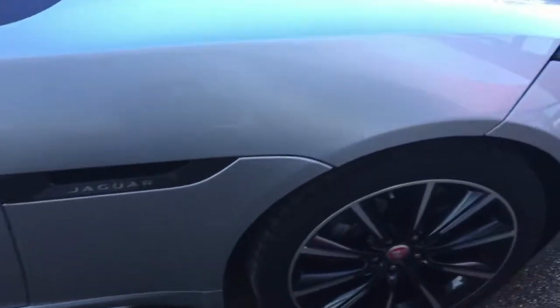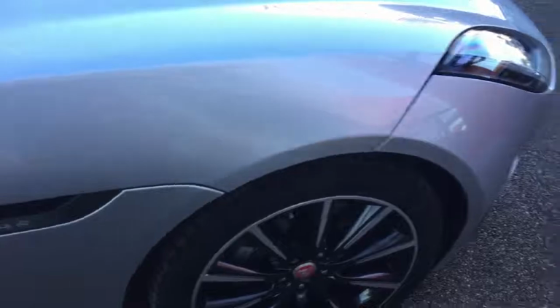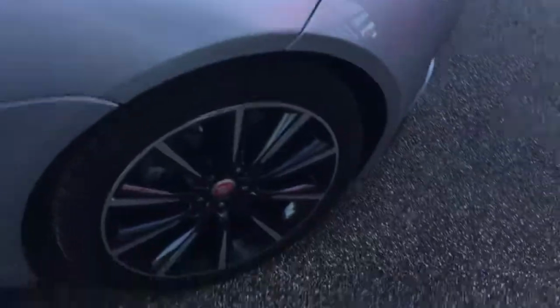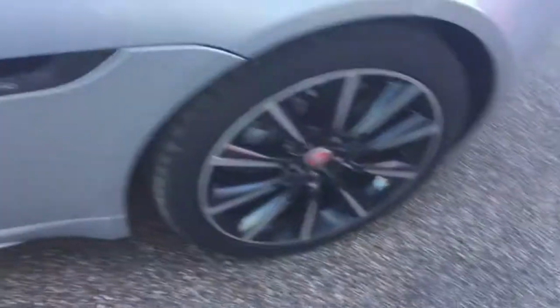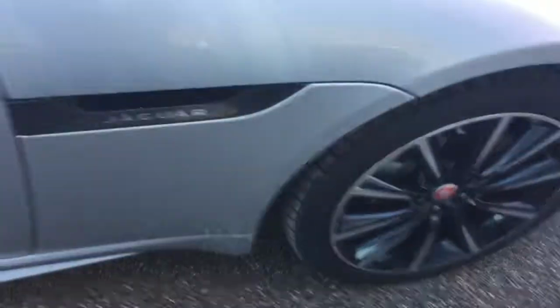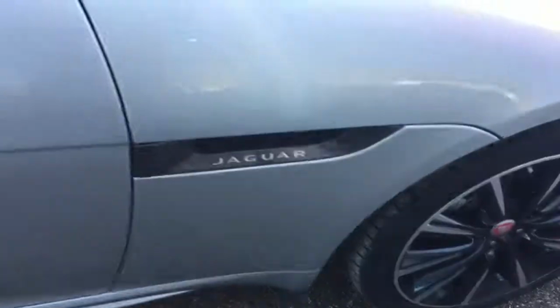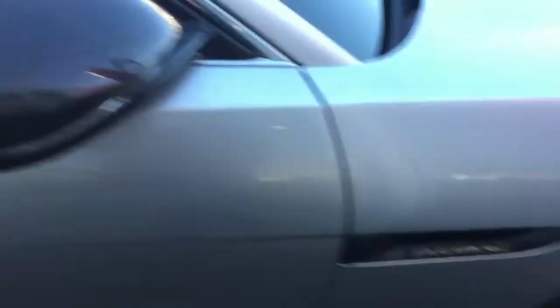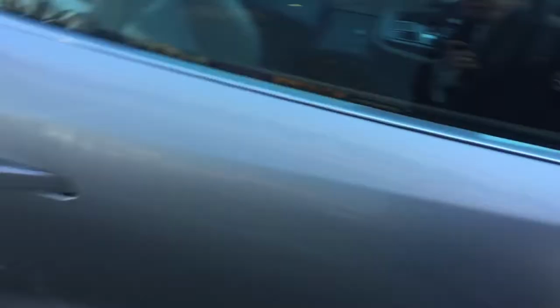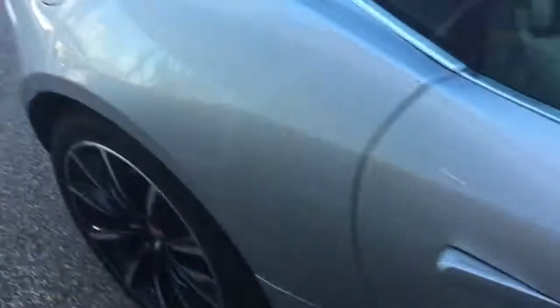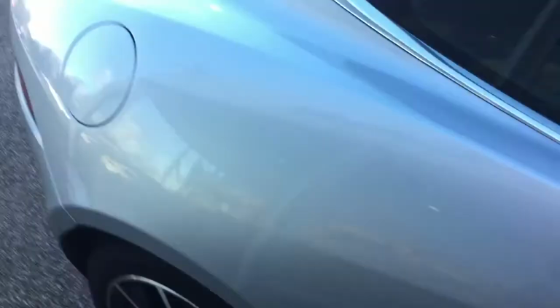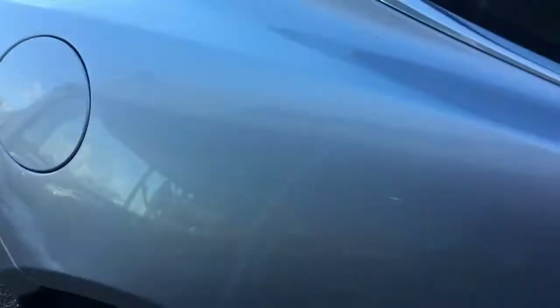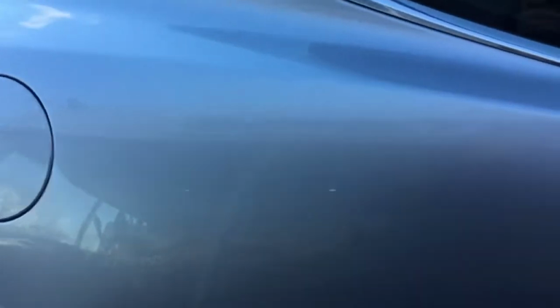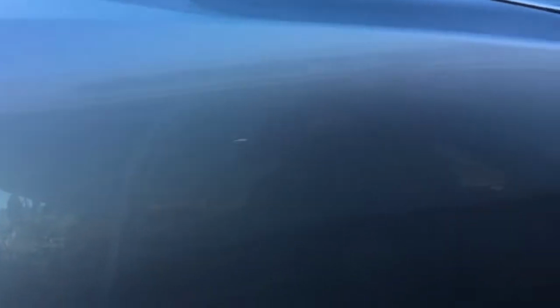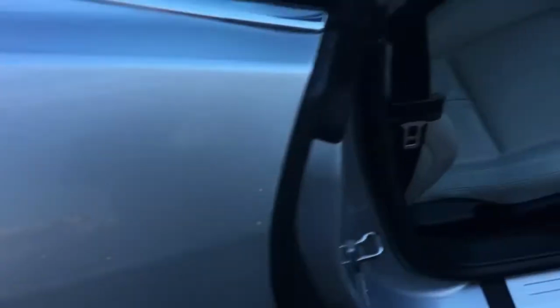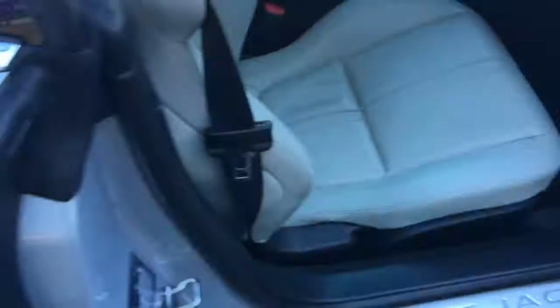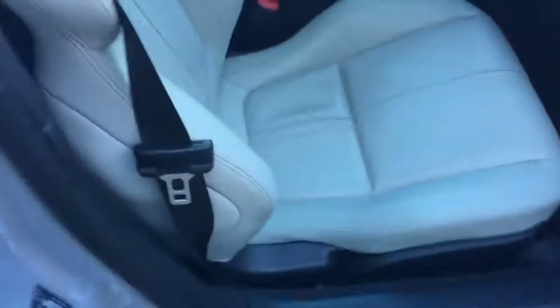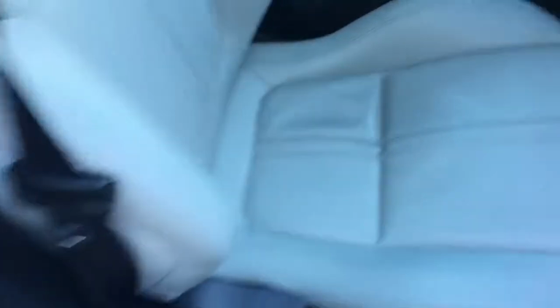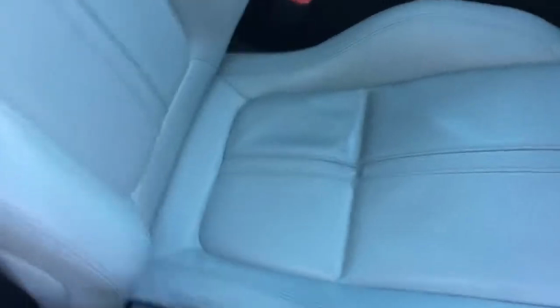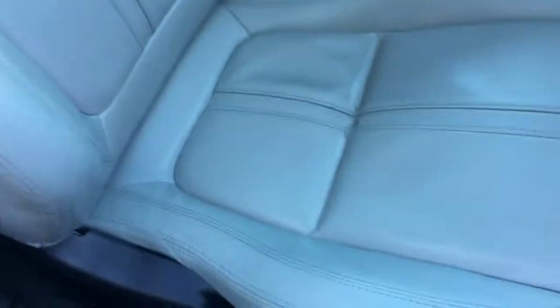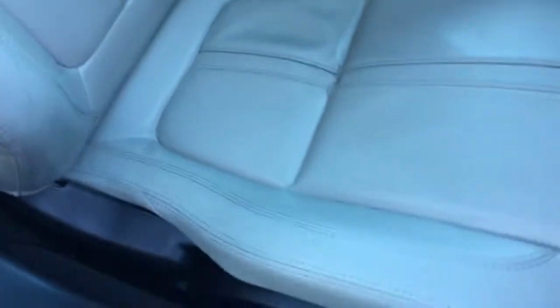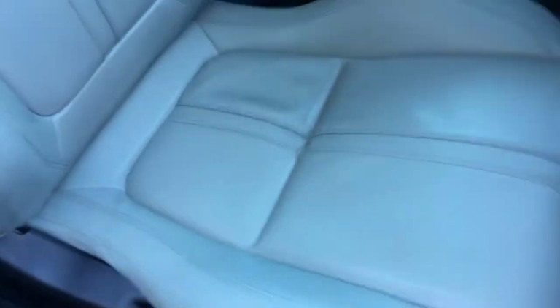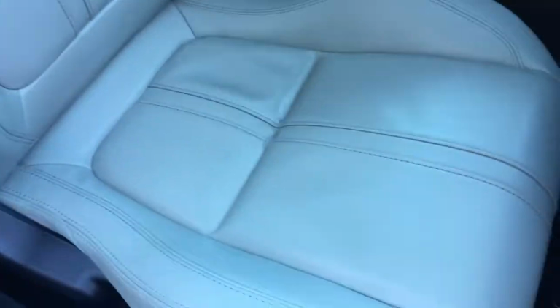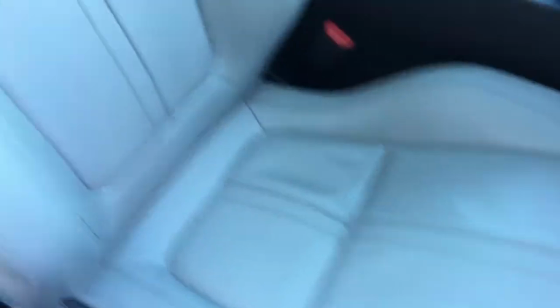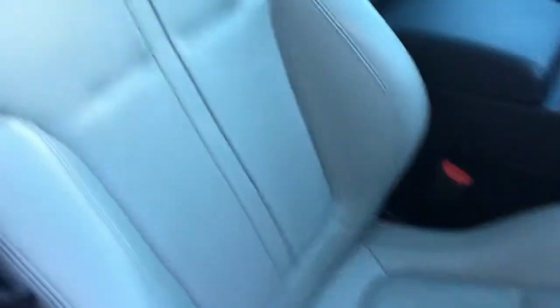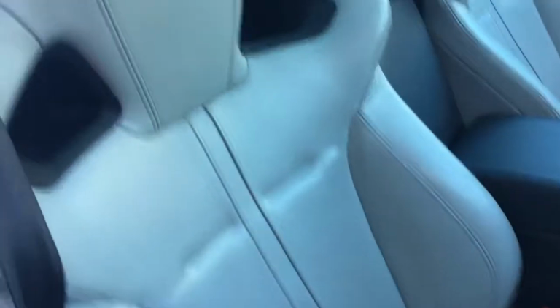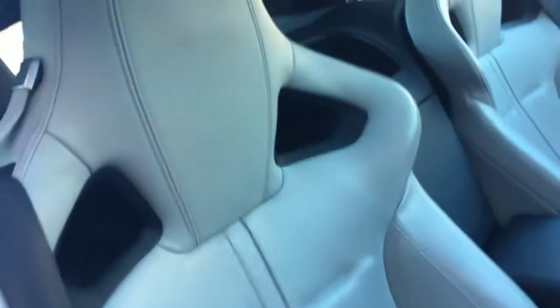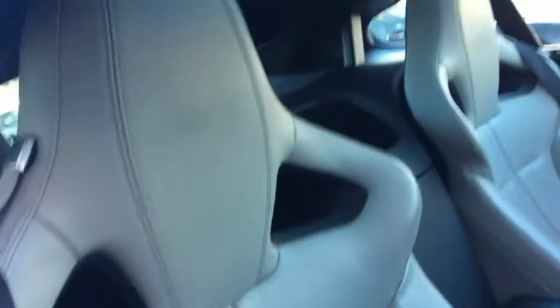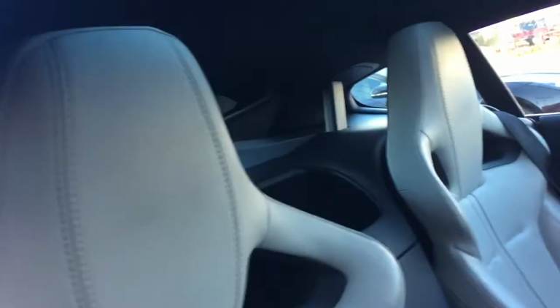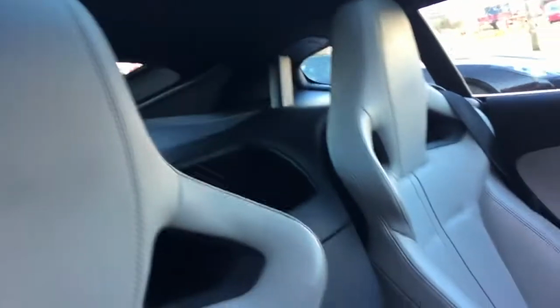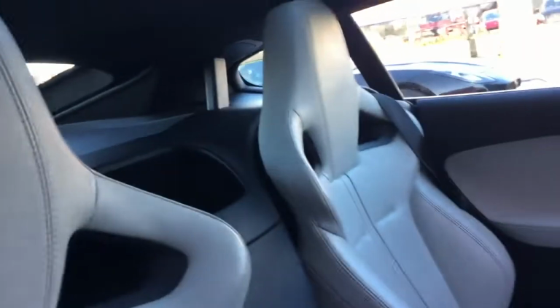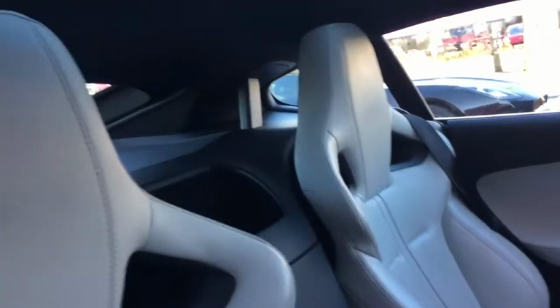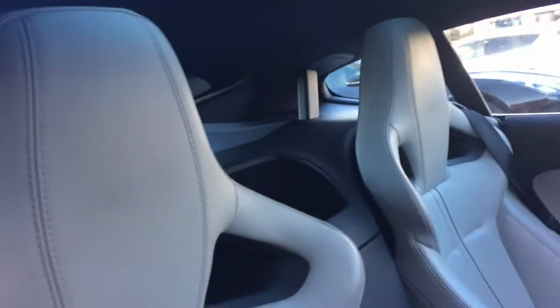It's really nice for carbon fibre styling. Taking a look inside the interior, this light ivory leather interior does look good with the silver paintwork on the exterior.